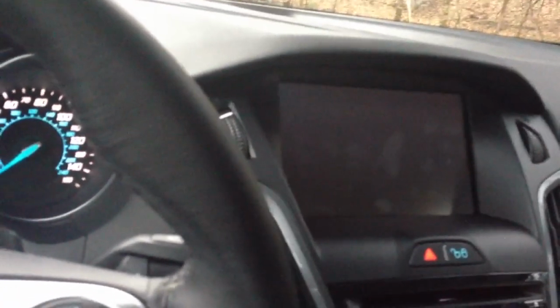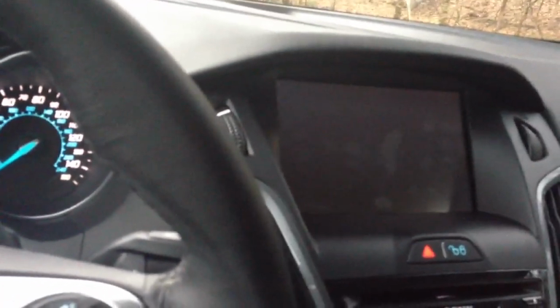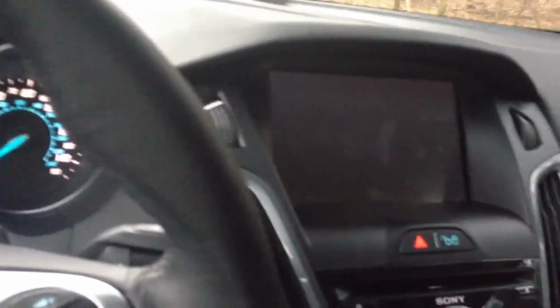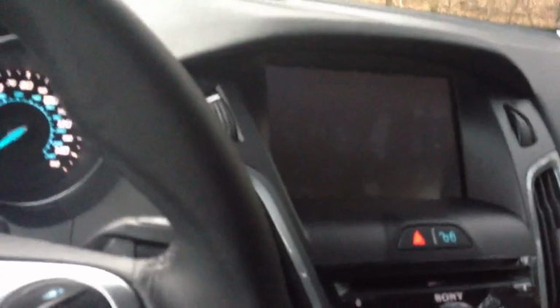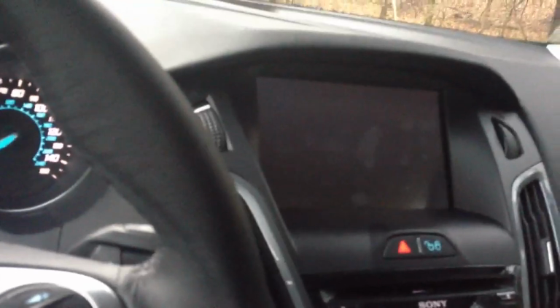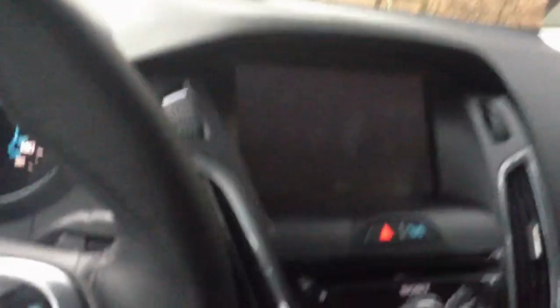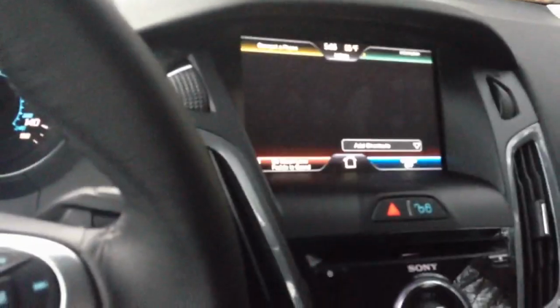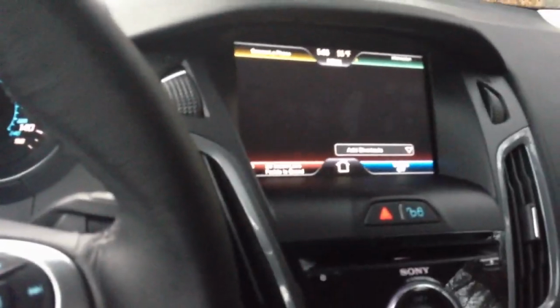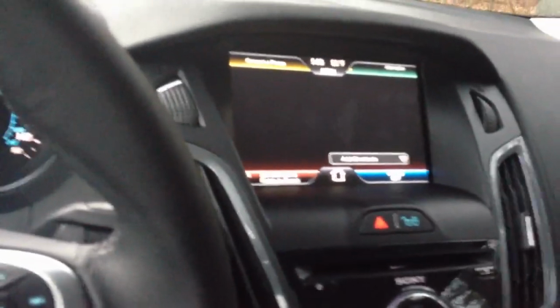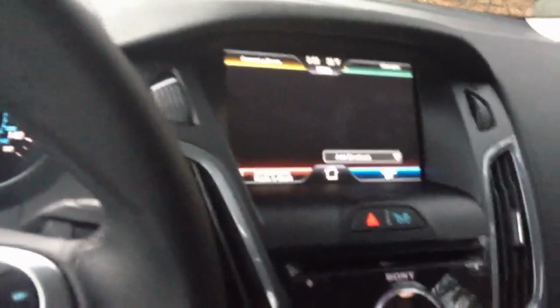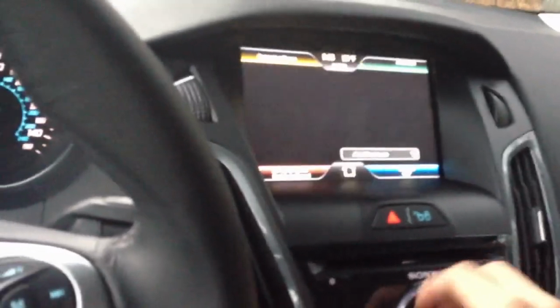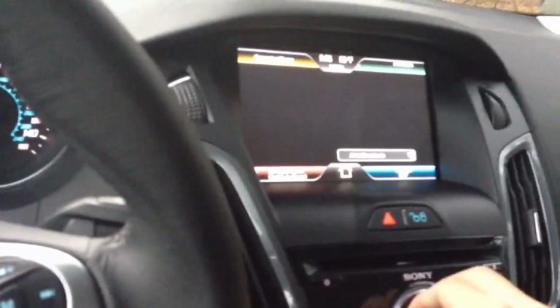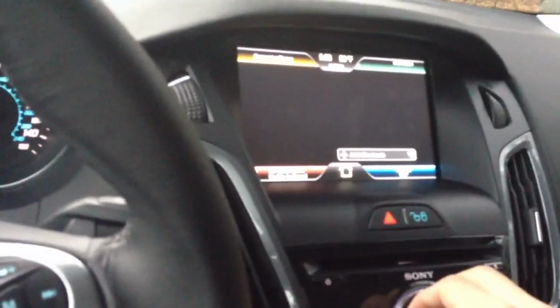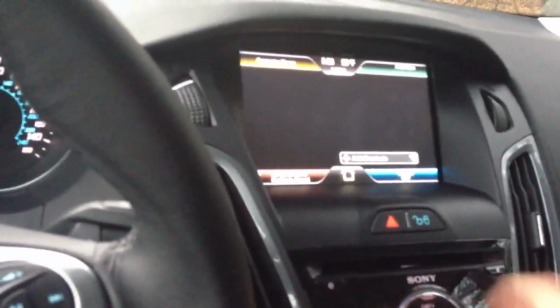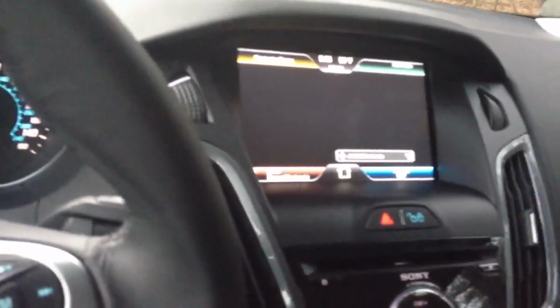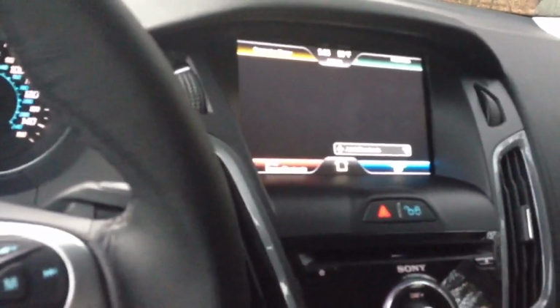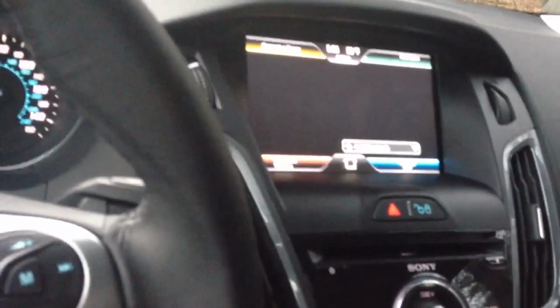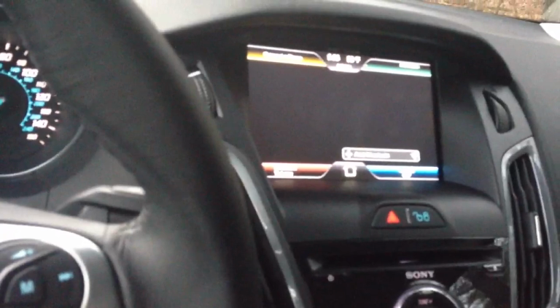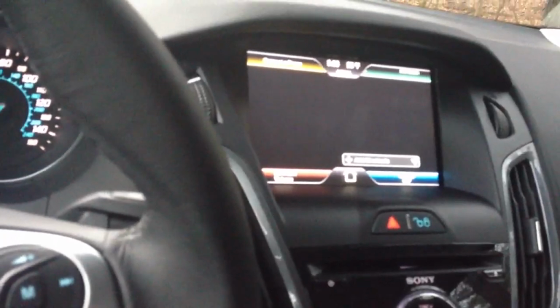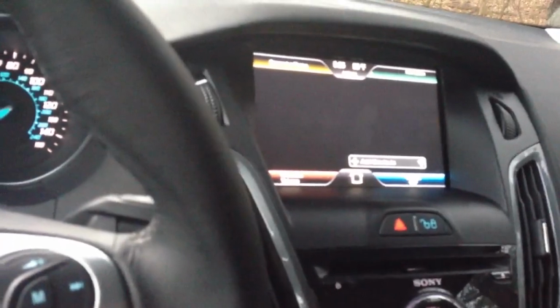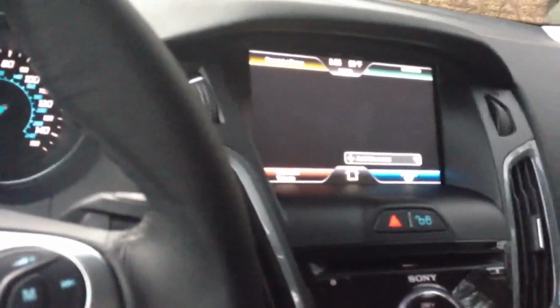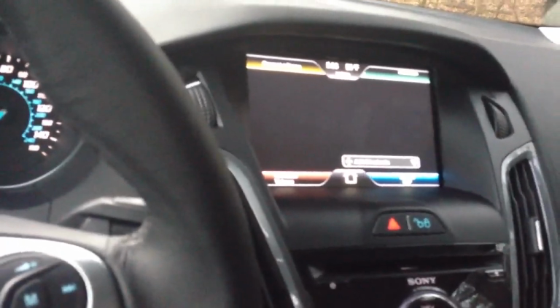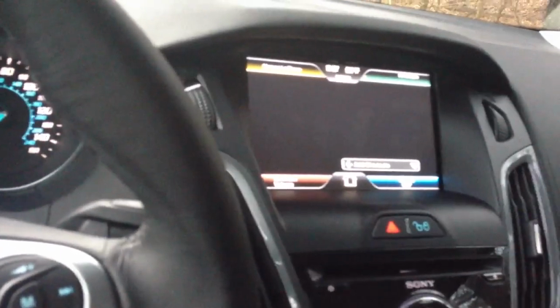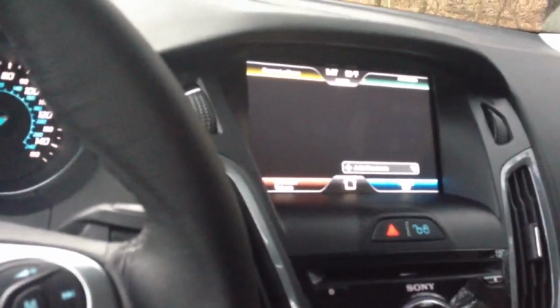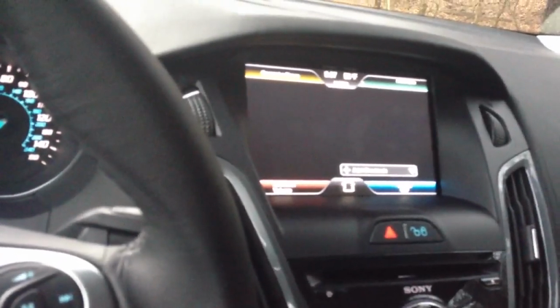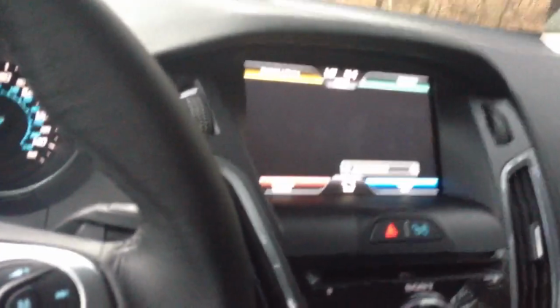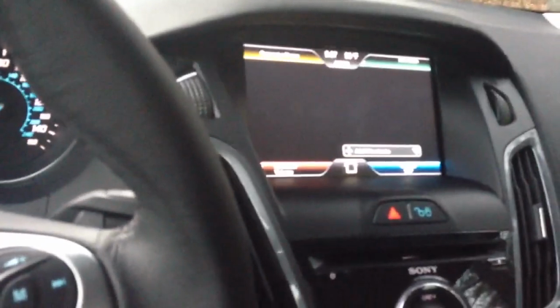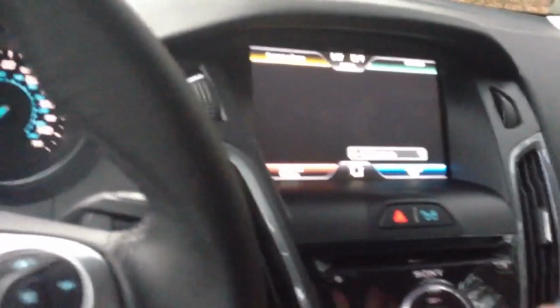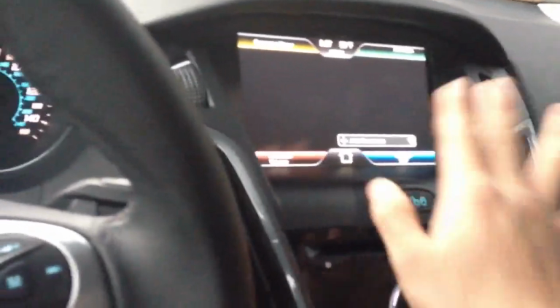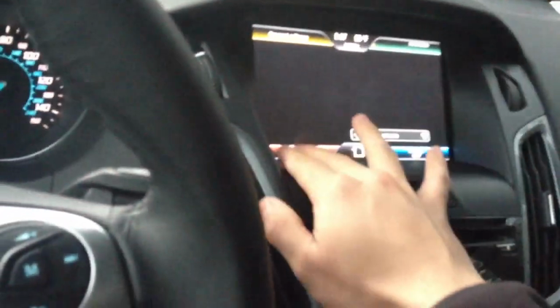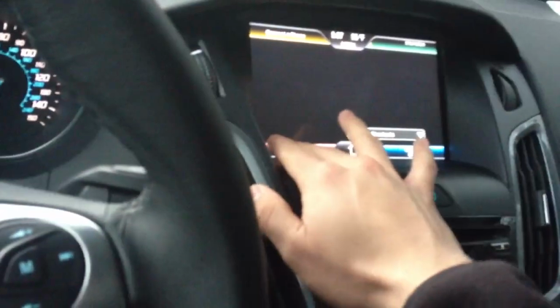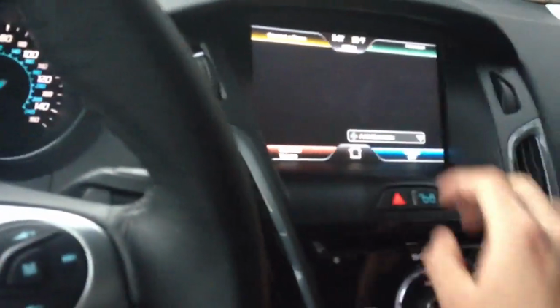And this, of course, has the old MyFord Touch, which you've all pretty much heard Eric complain about. And I can see why he does it, because it is really laggy and it's pretty distracting when you're trying to drive.